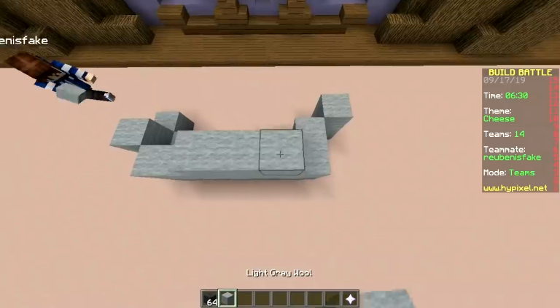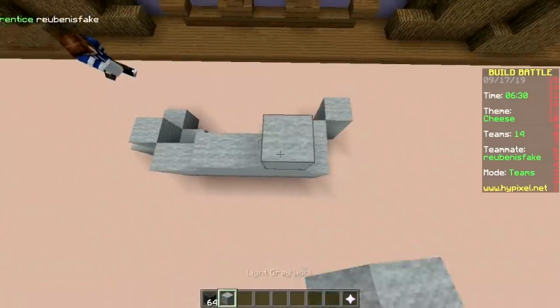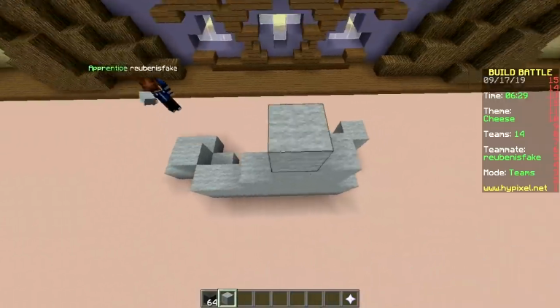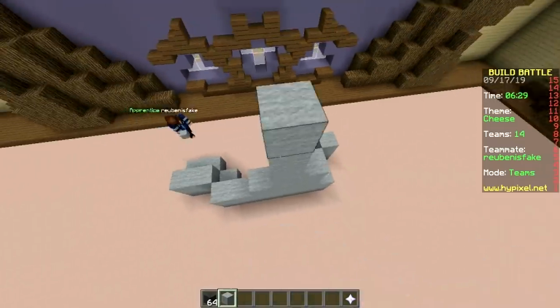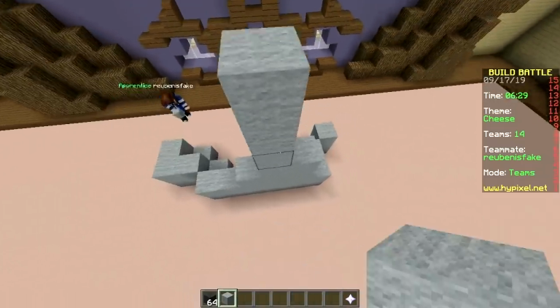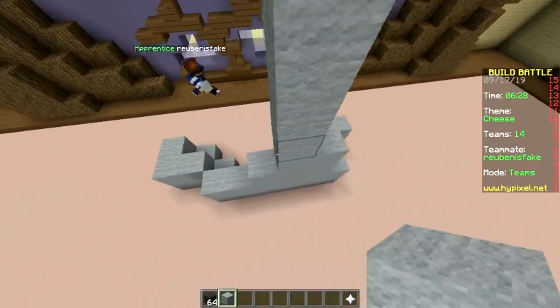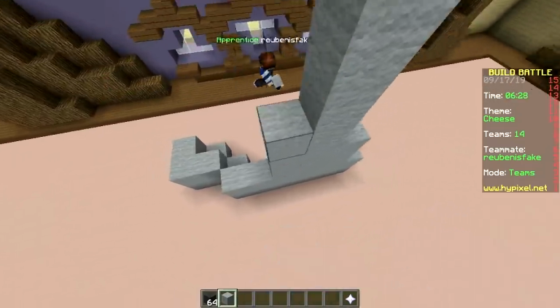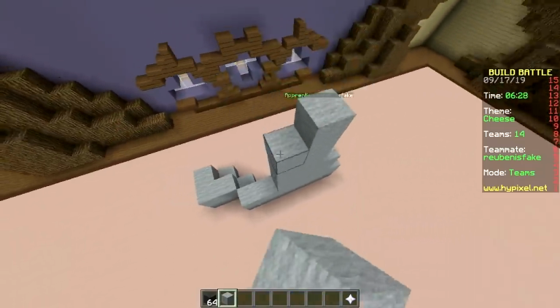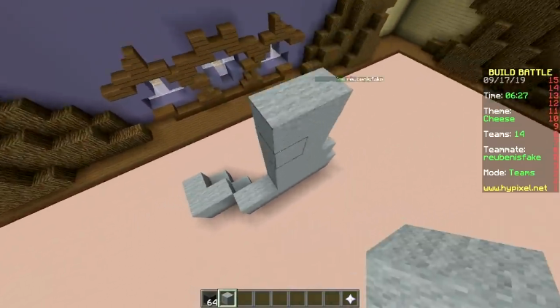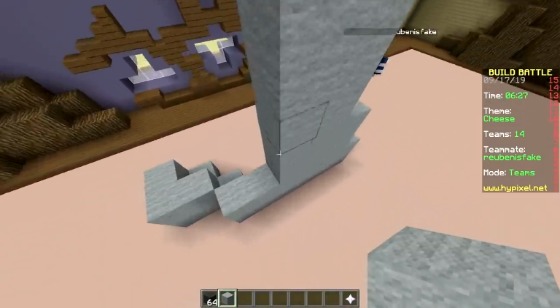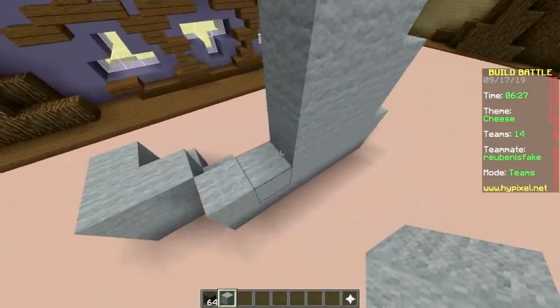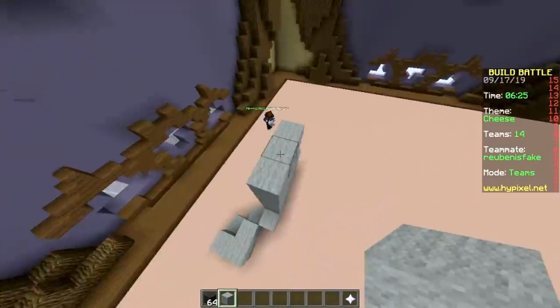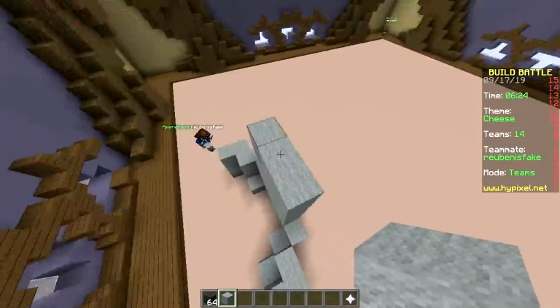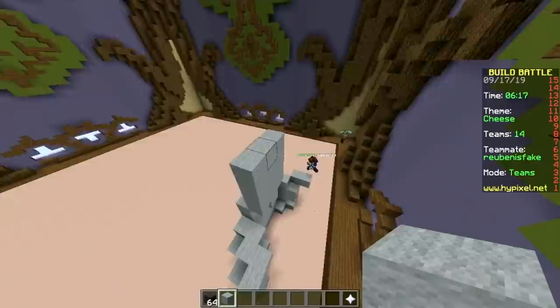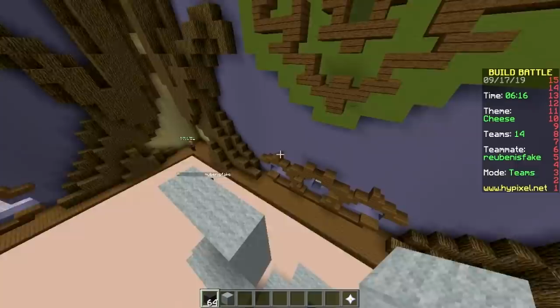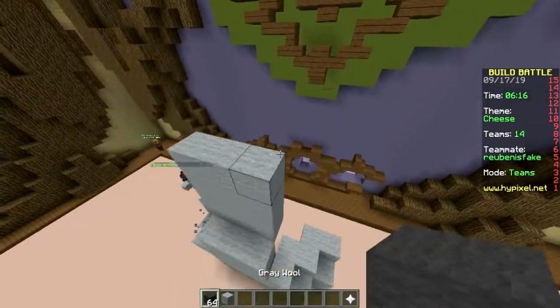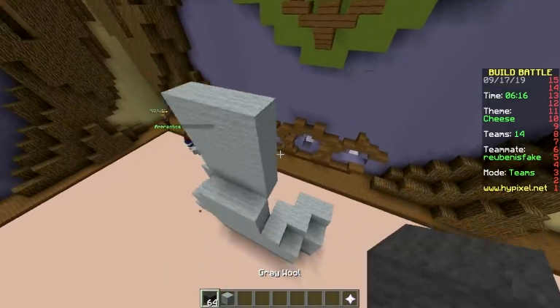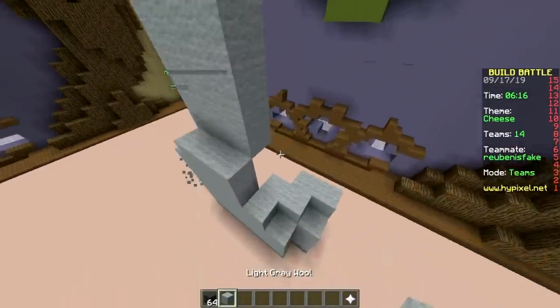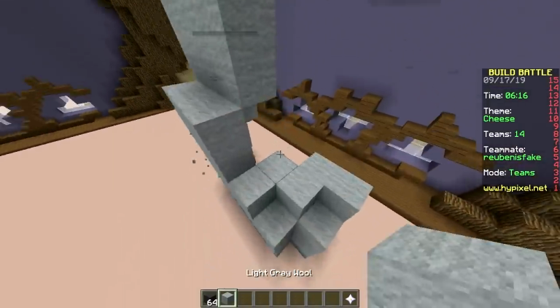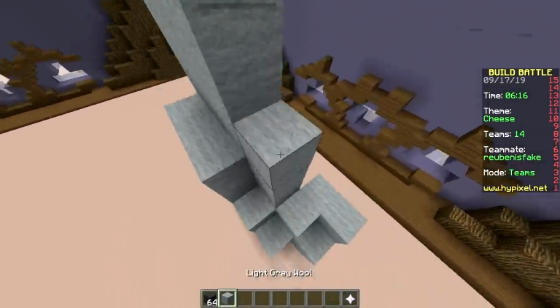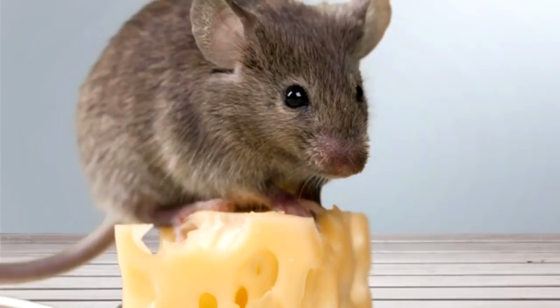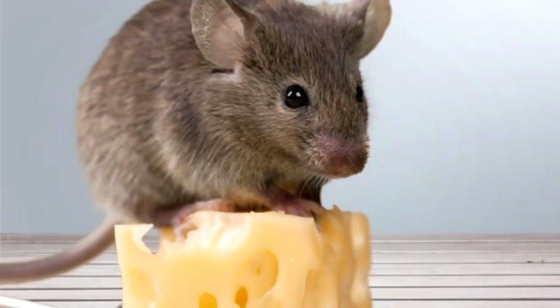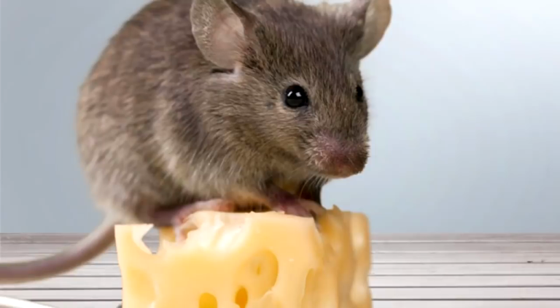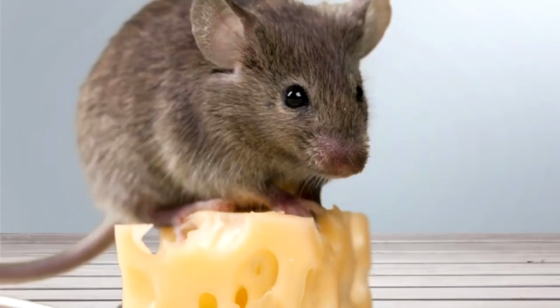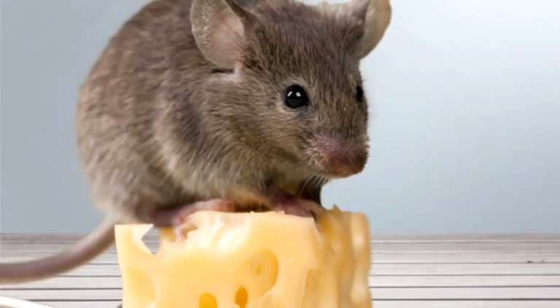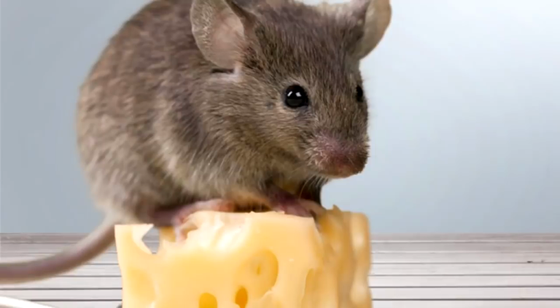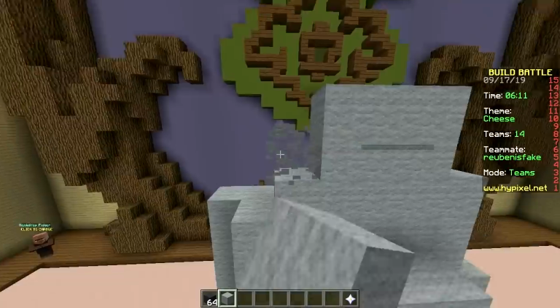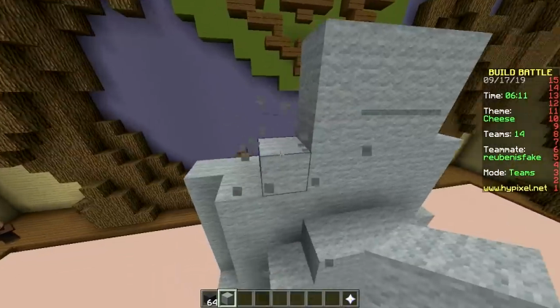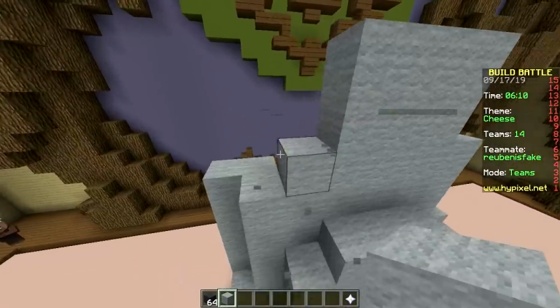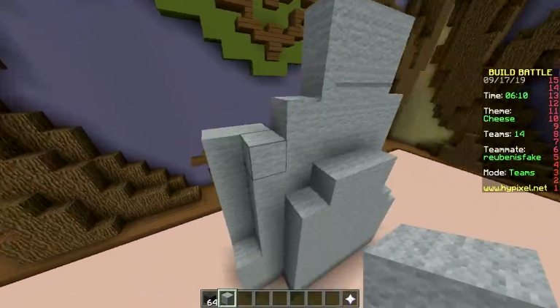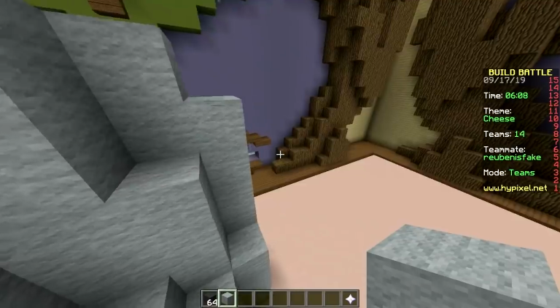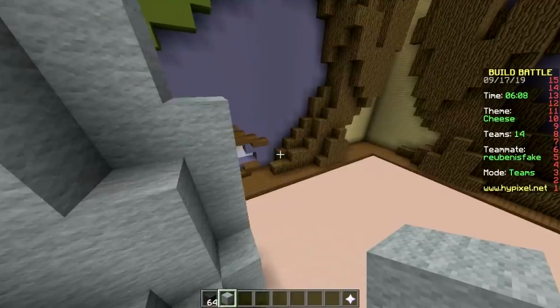We are going to build a mouse eating a piece of cheese. Great! Mice are pretty cute when you look at them up close. Yeah, and when they're not dirty. Pretty cute!